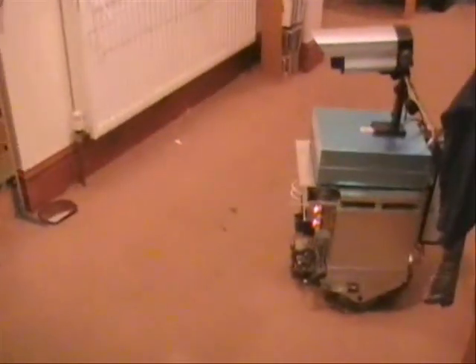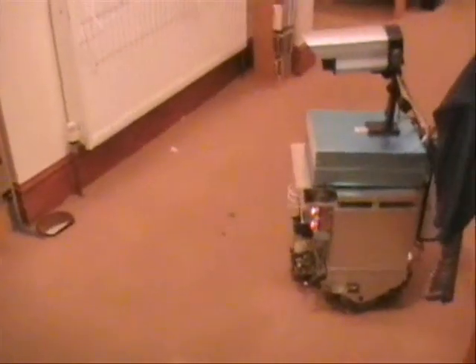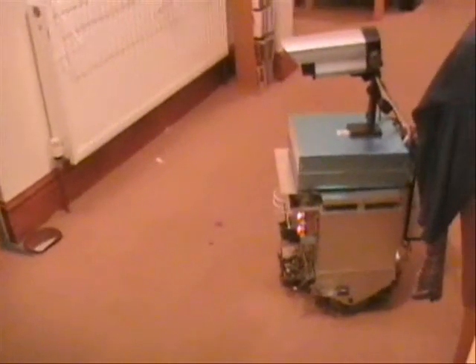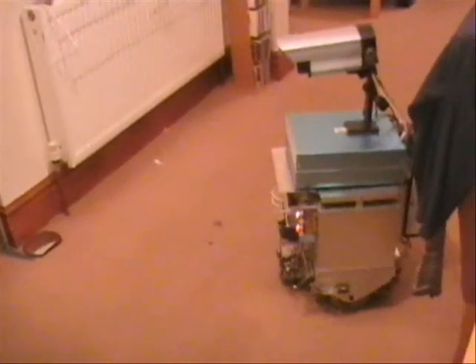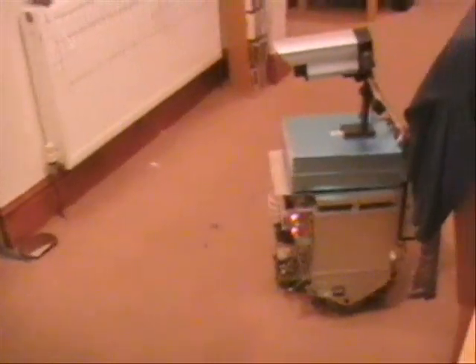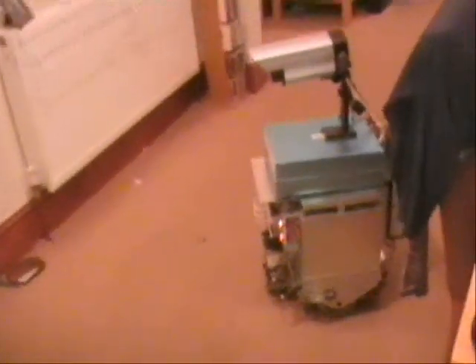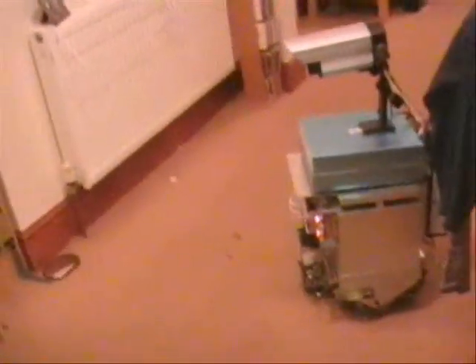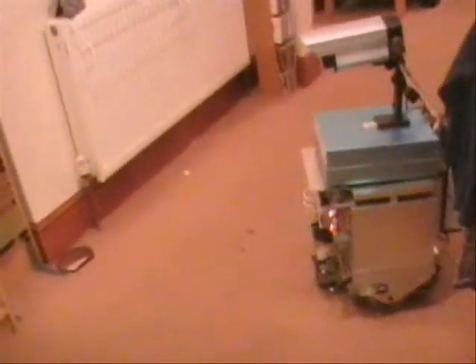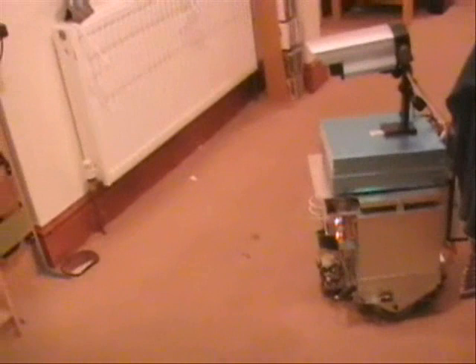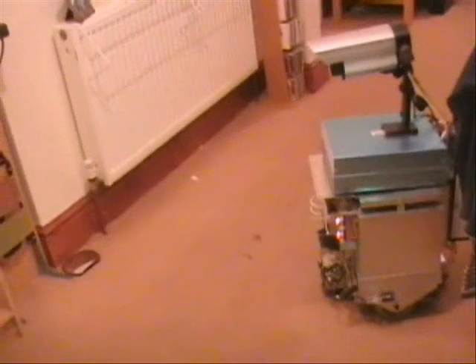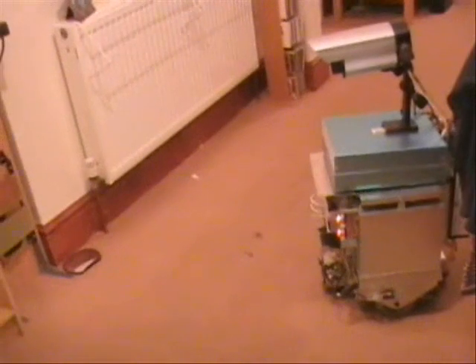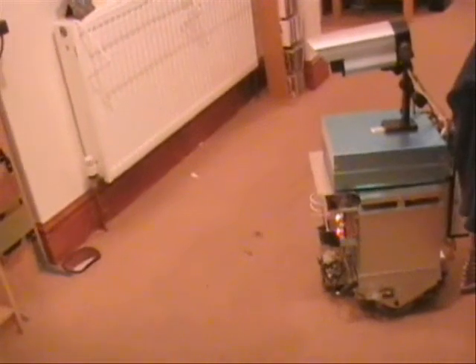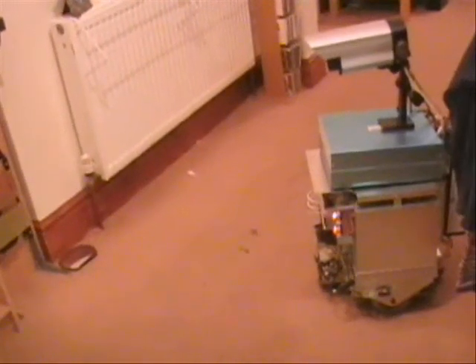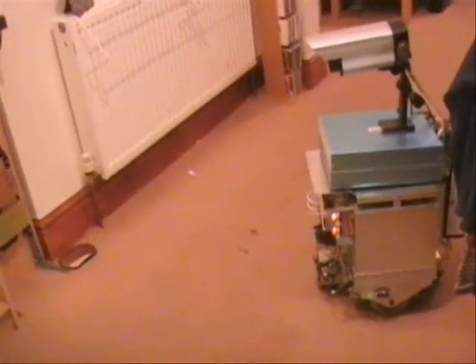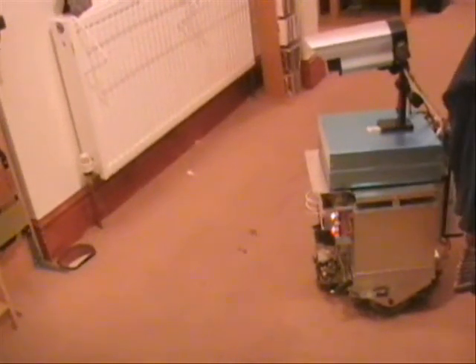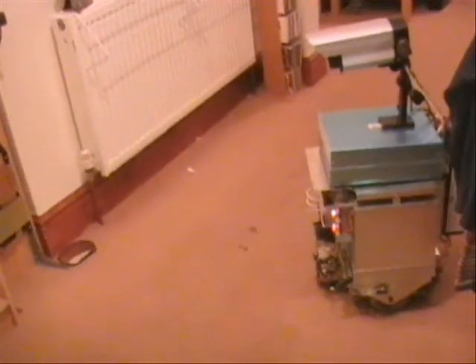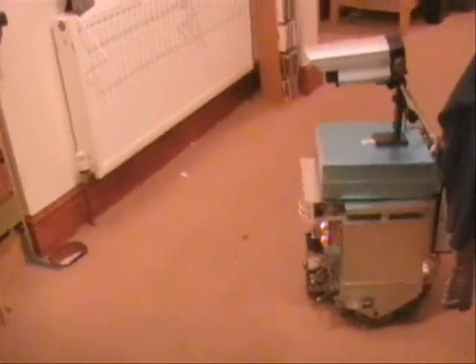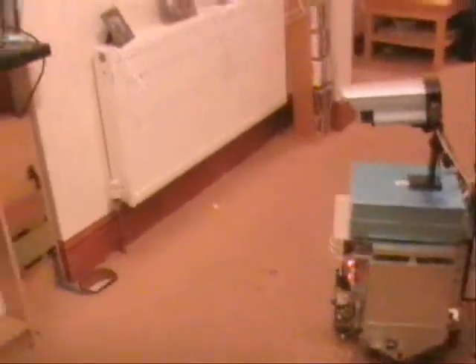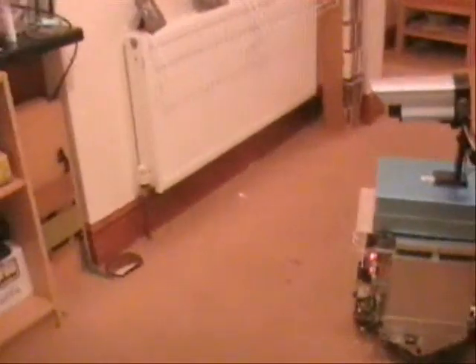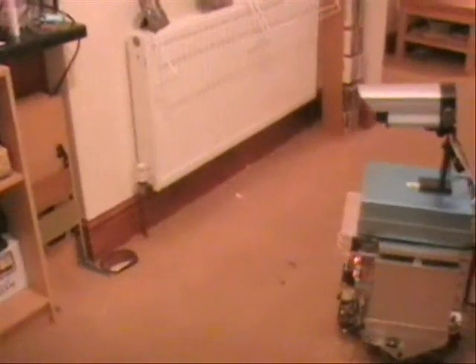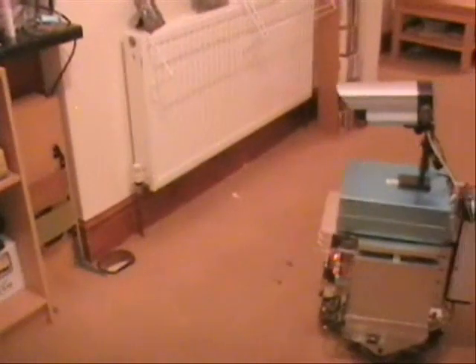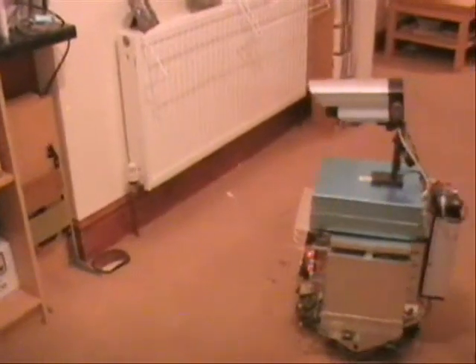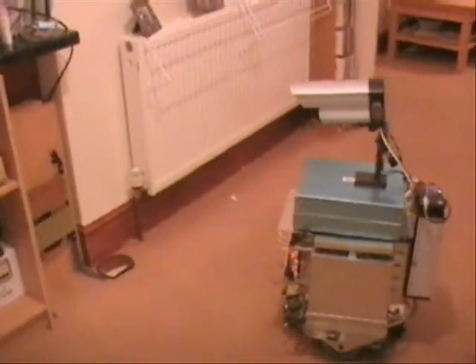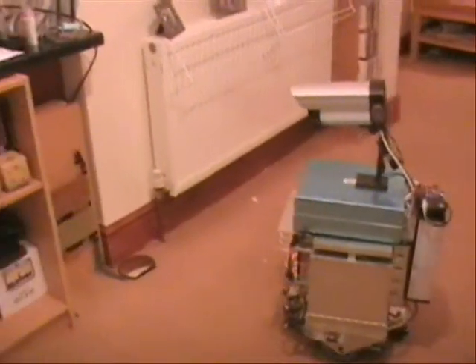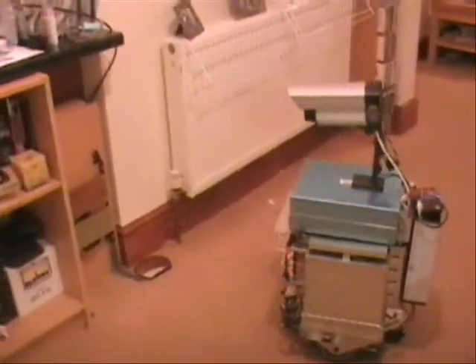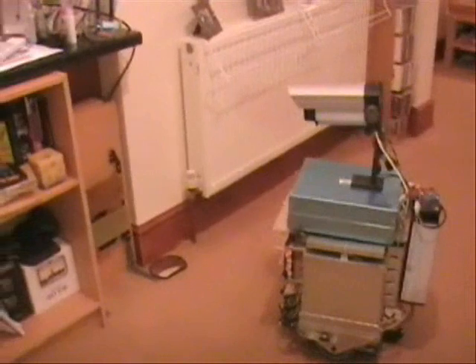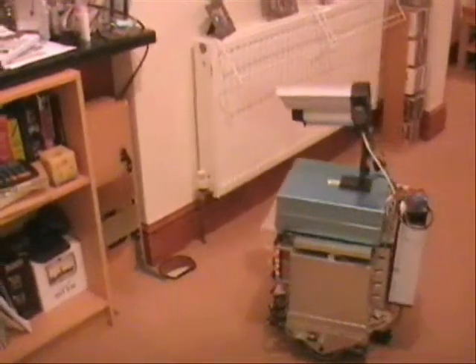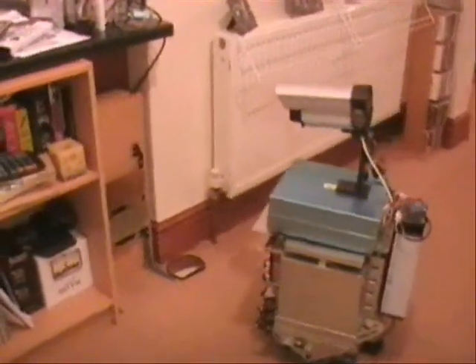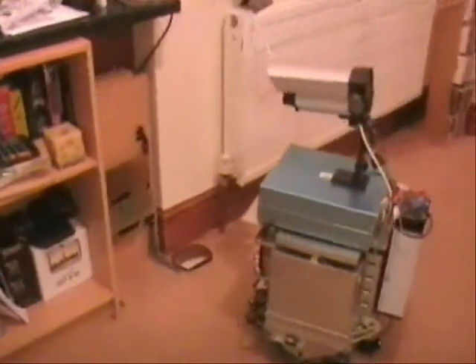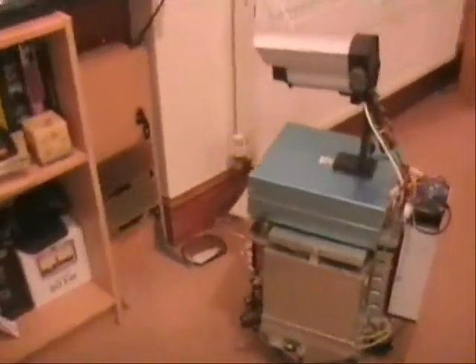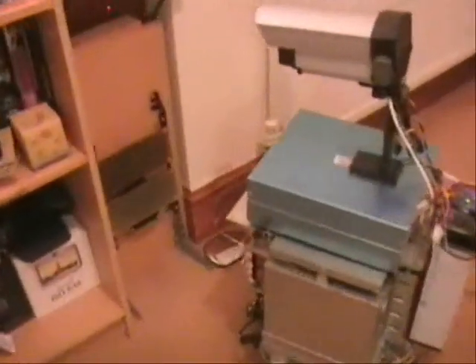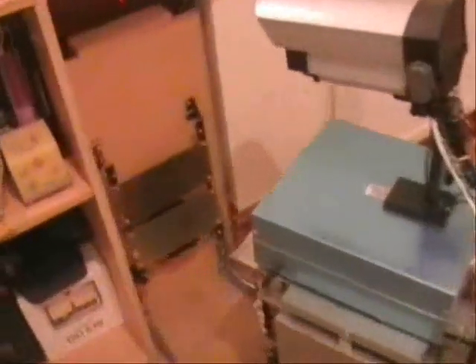Now we will show the whole docking procedure take place. The robot is using odometry at this time. However, the robot could simply use beaconing instead.